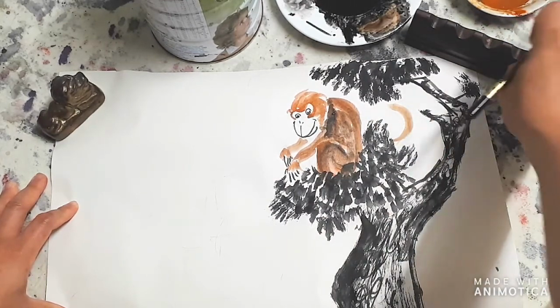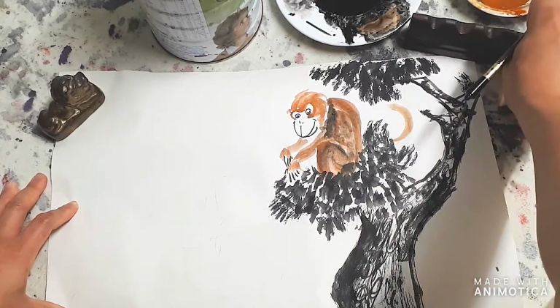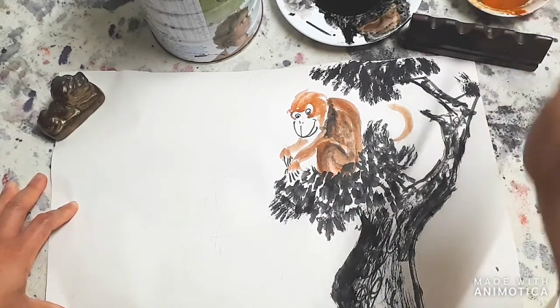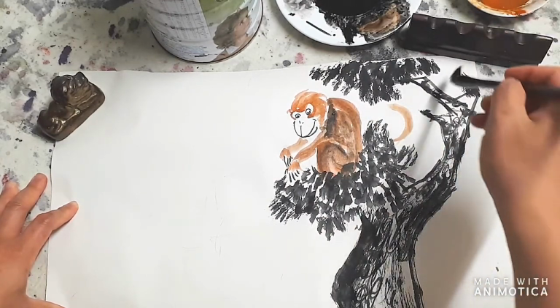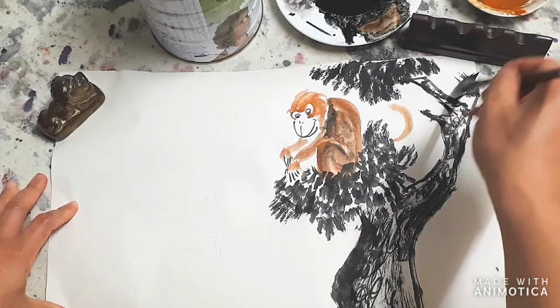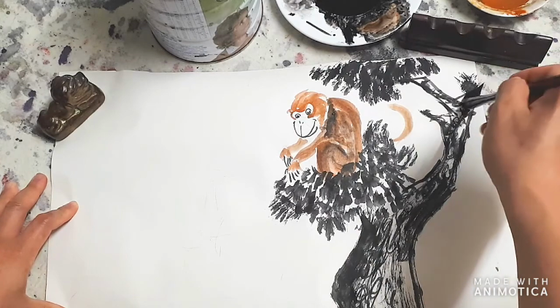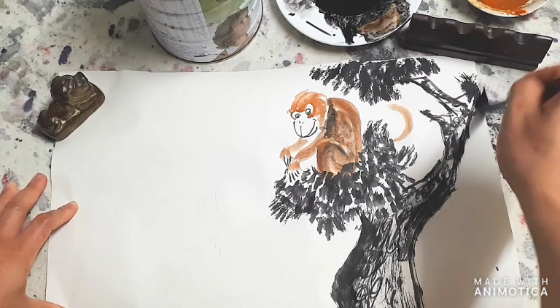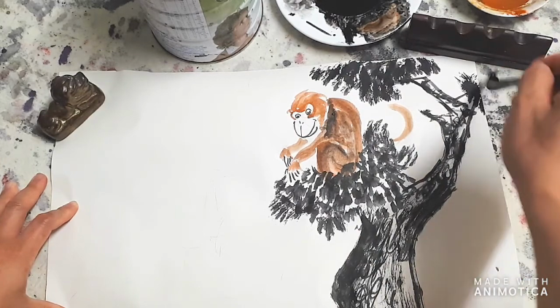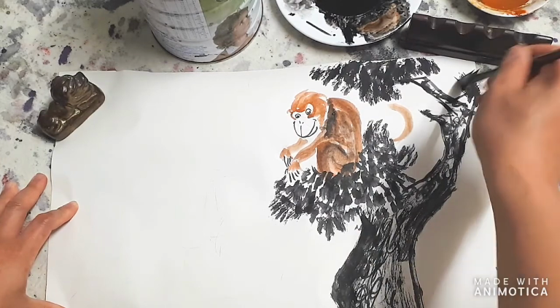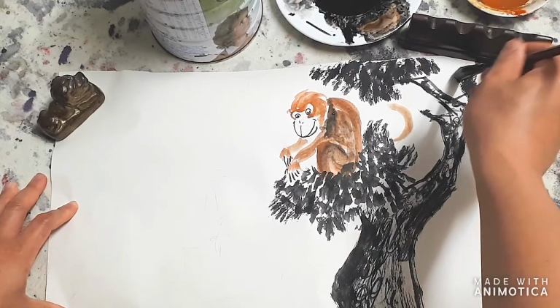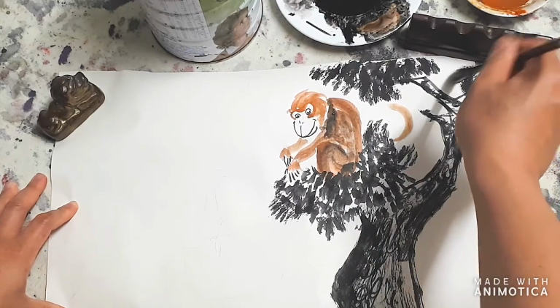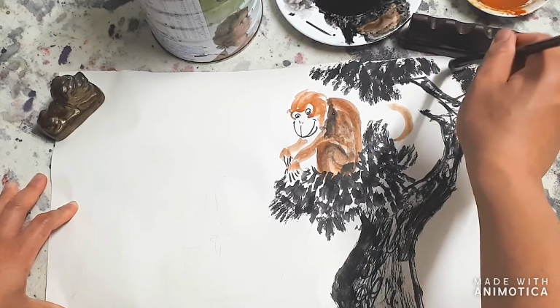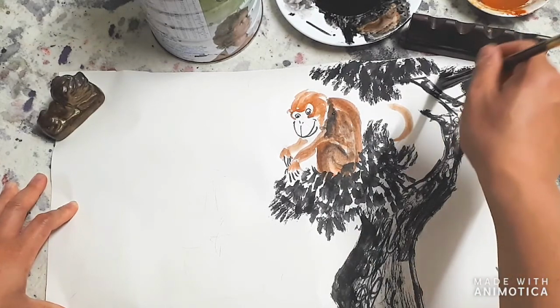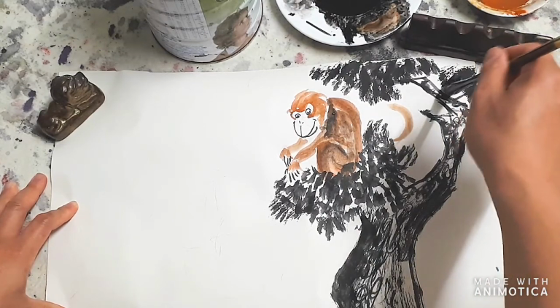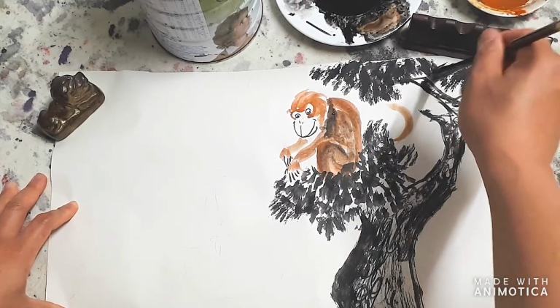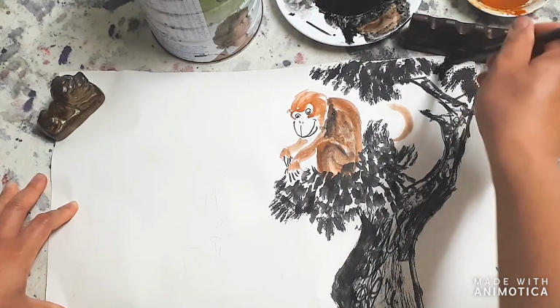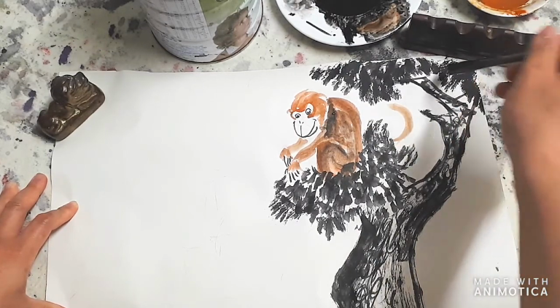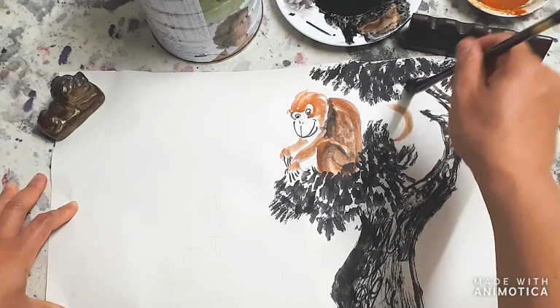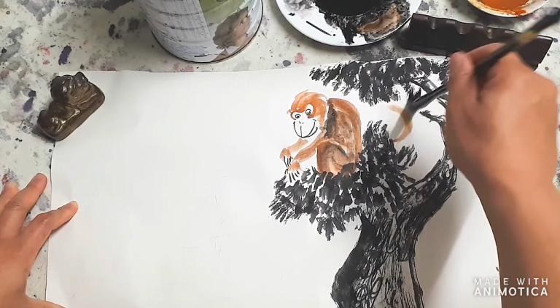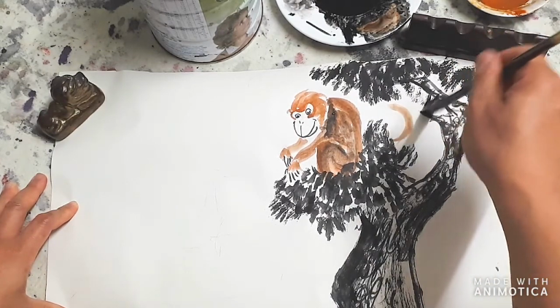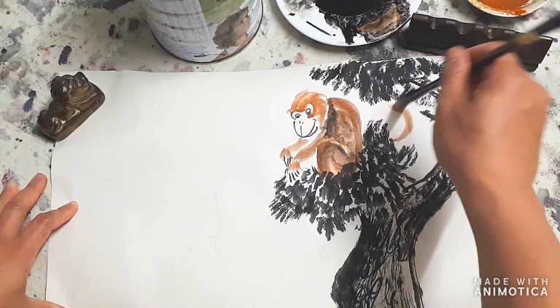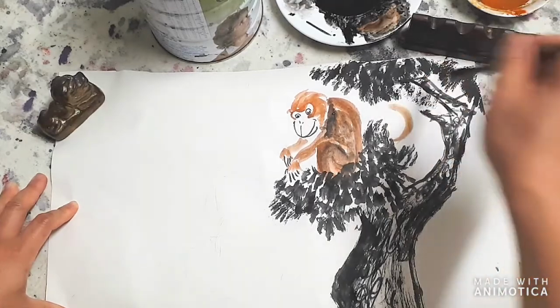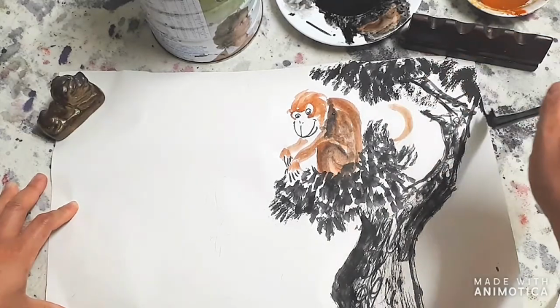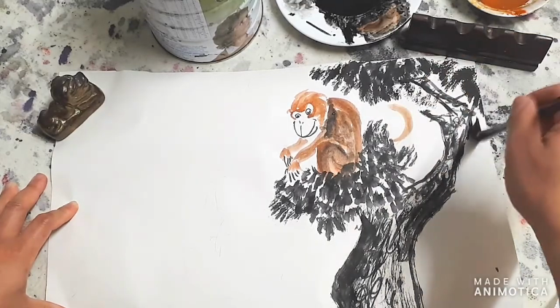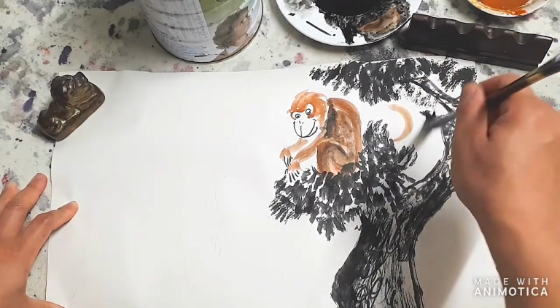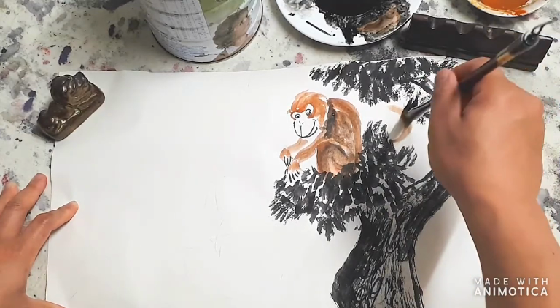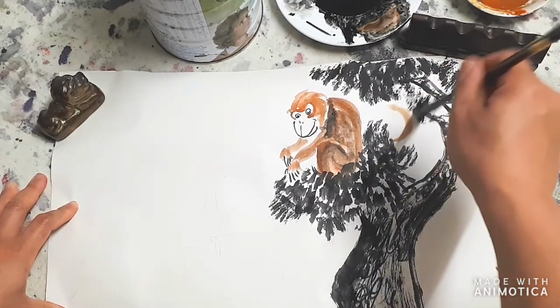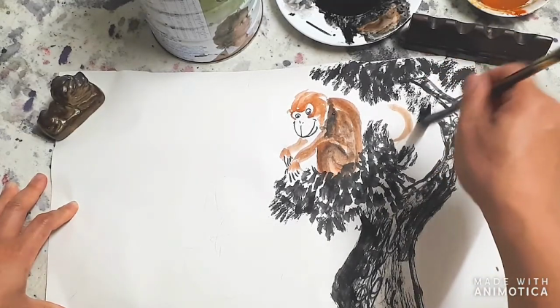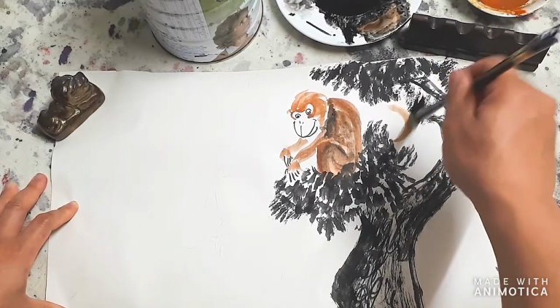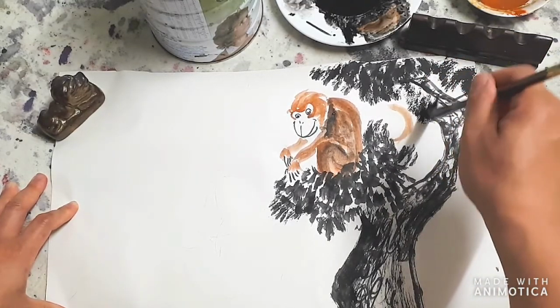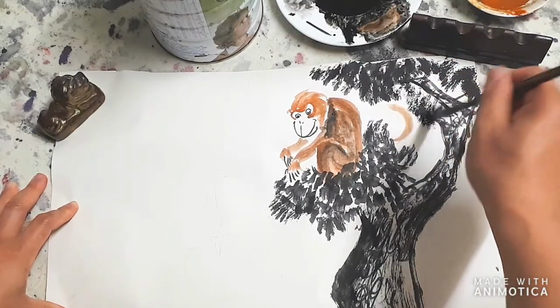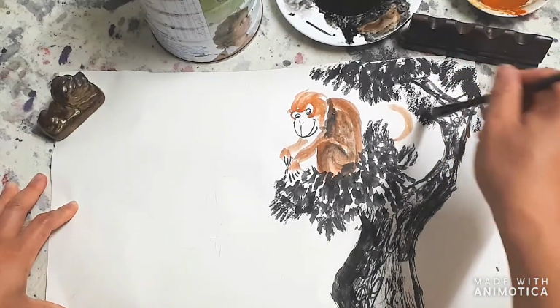Let's get that out of the way and just gently do some here.